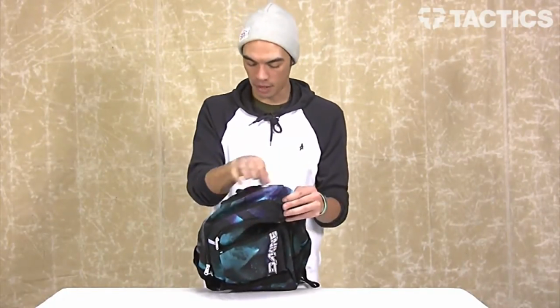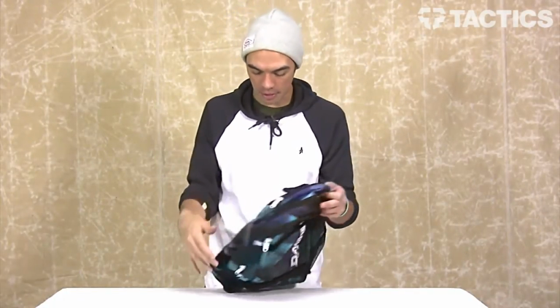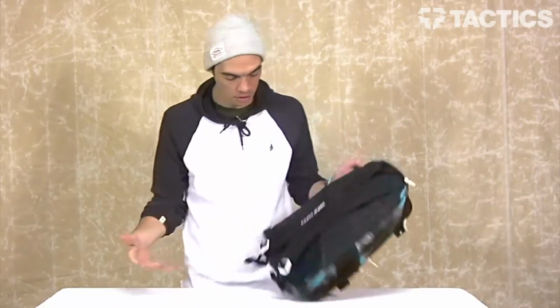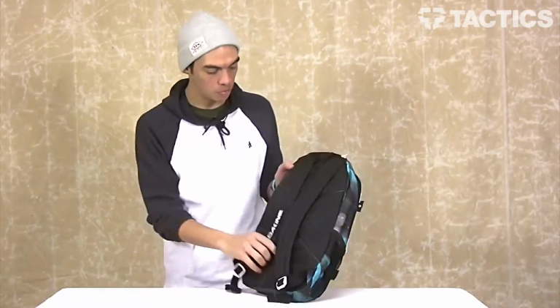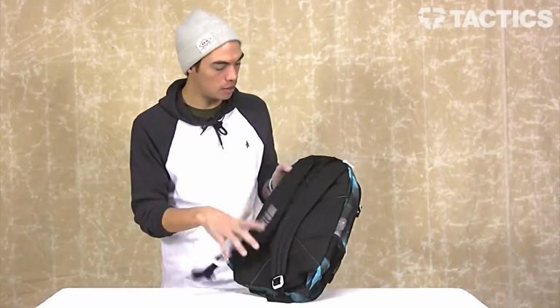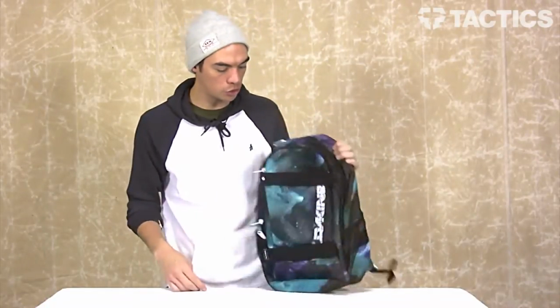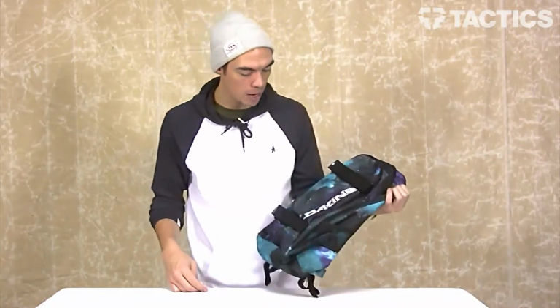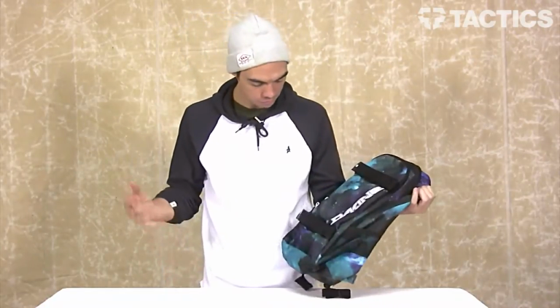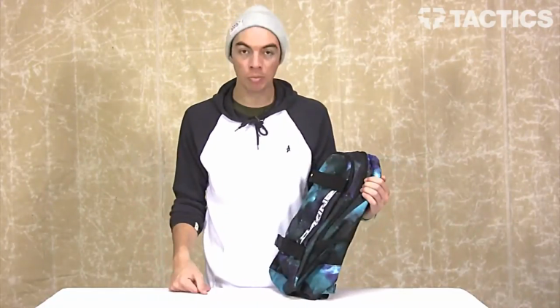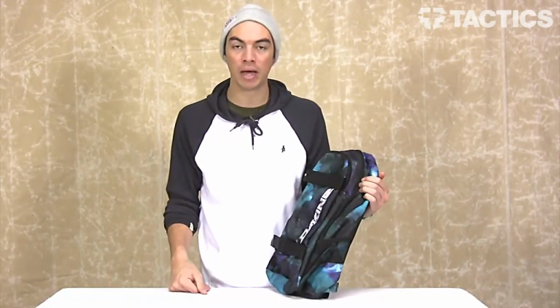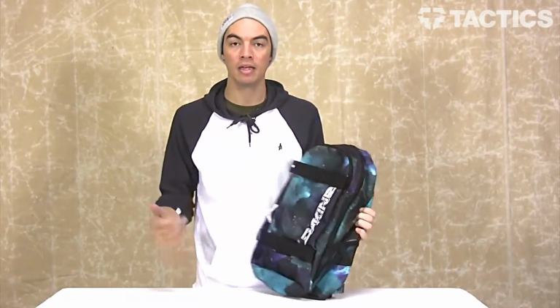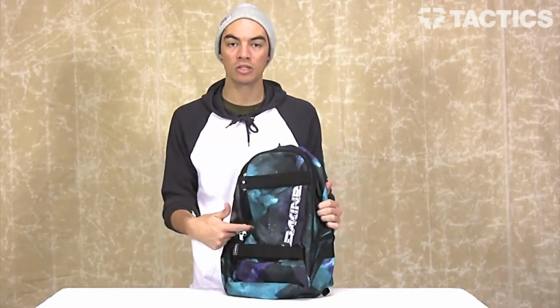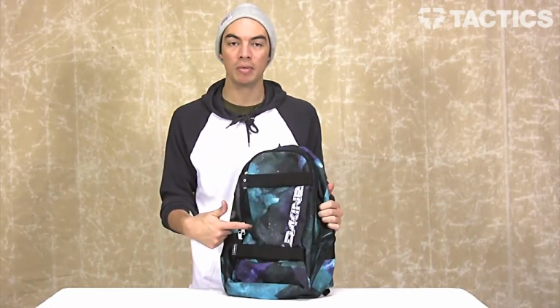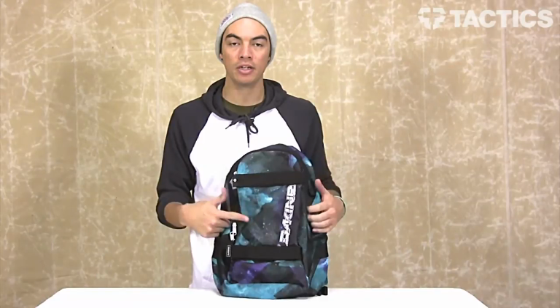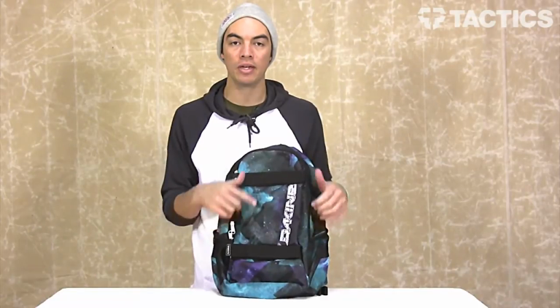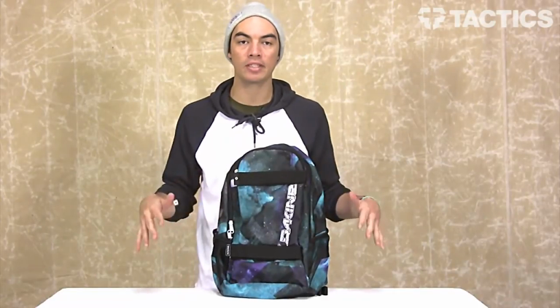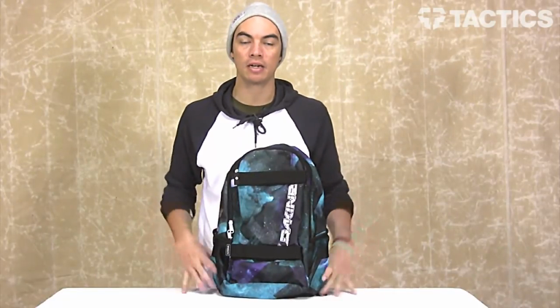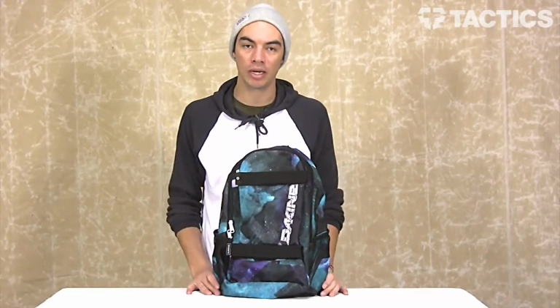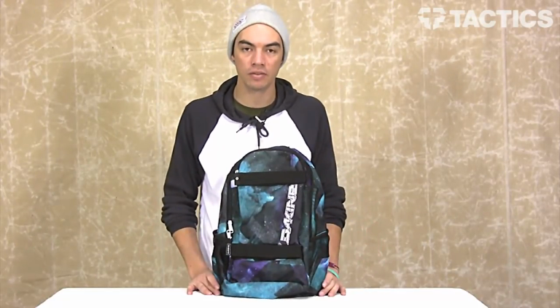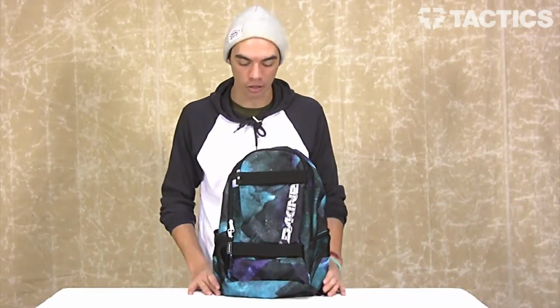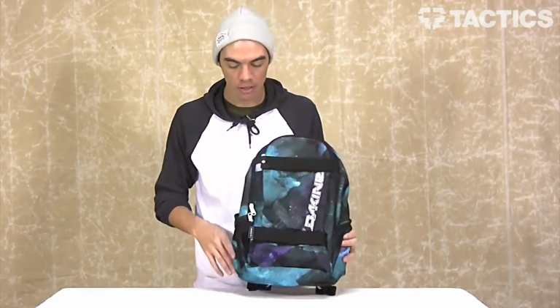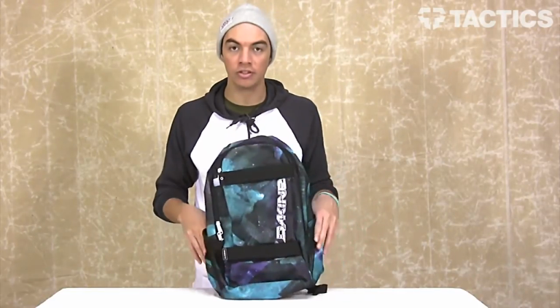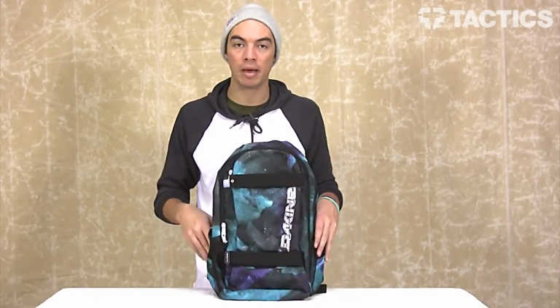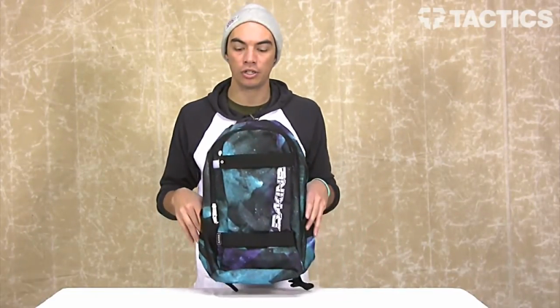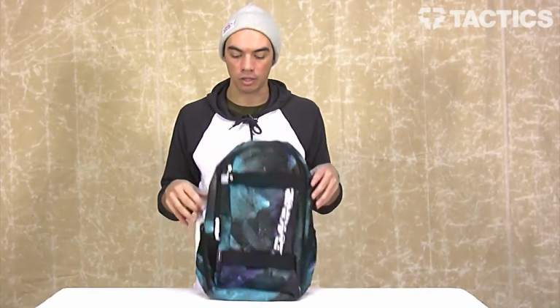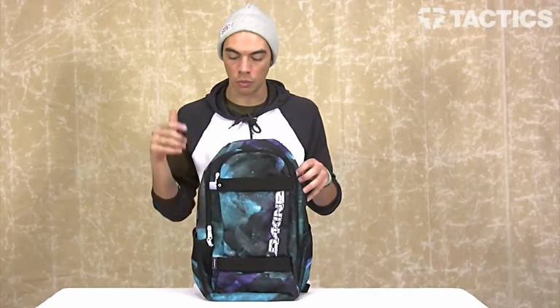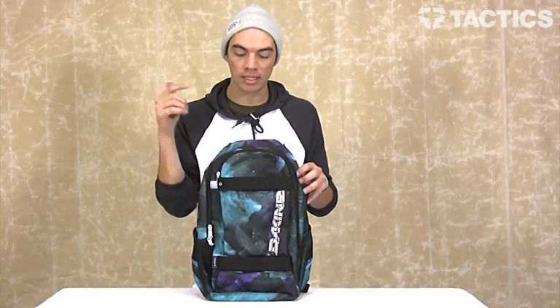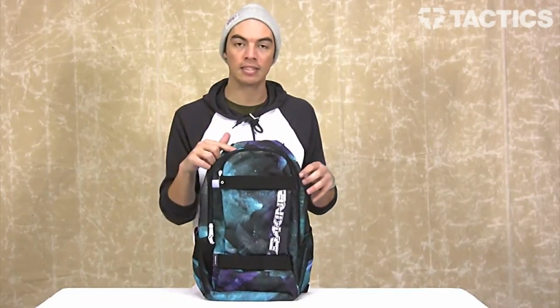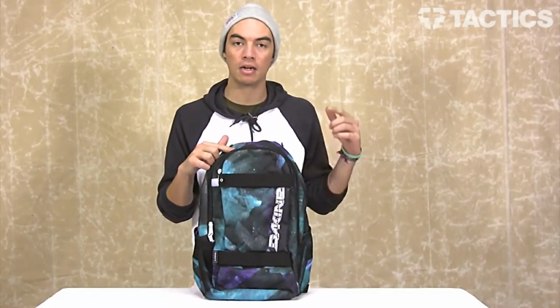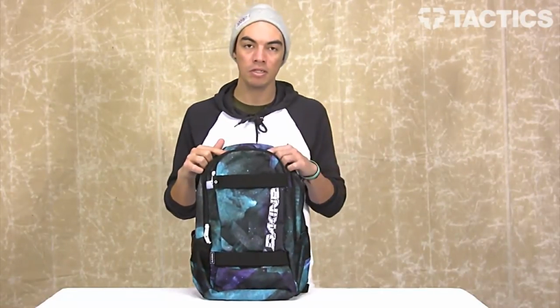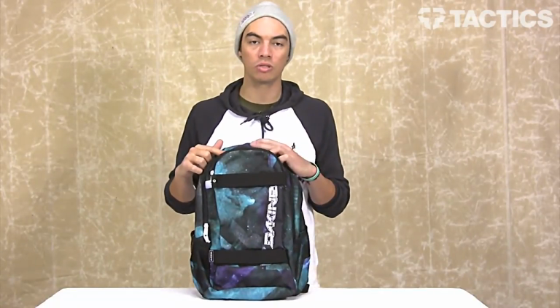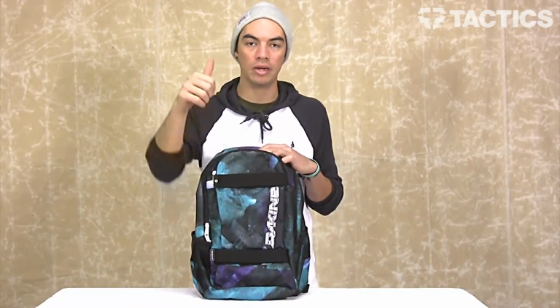And that's it — just some padded shoulder straps on the back. Super simple pack. This color is called Nebula. If you're not down with it, head over to tactics.com. We've got tons of other colors, tons of other Dakine packs for you to check out. The website is tactics.com, so go there now.